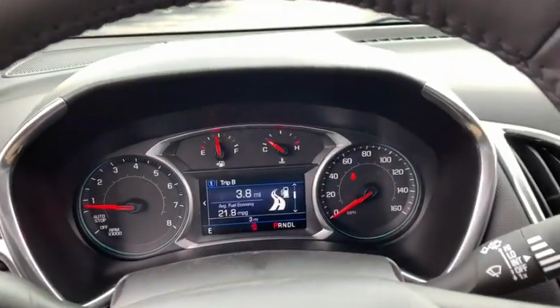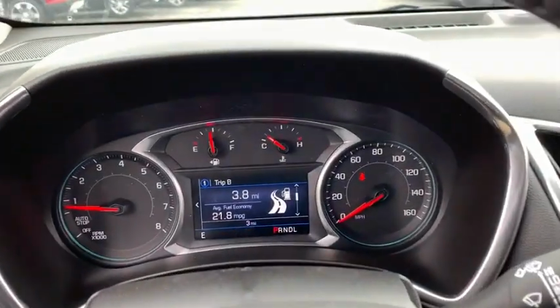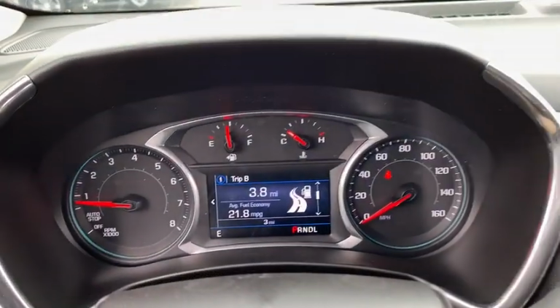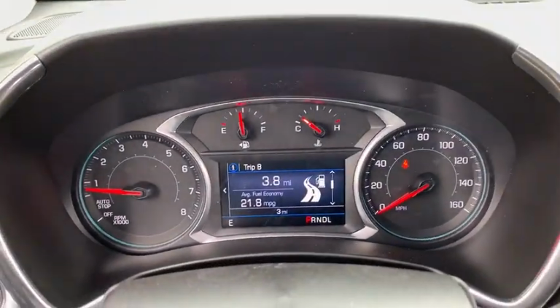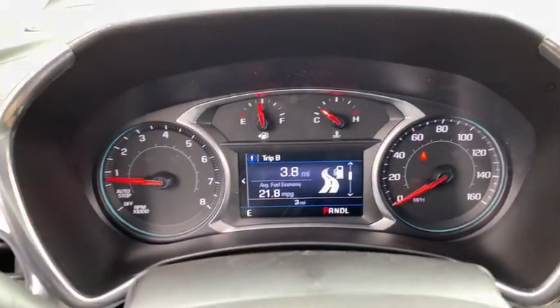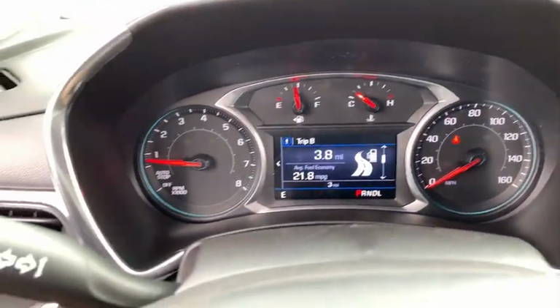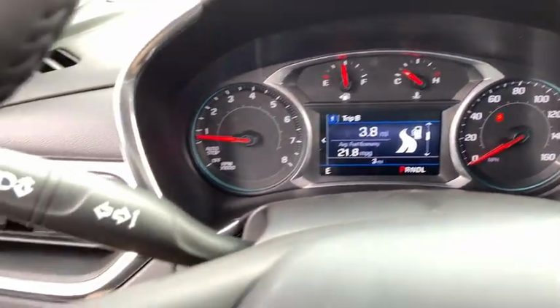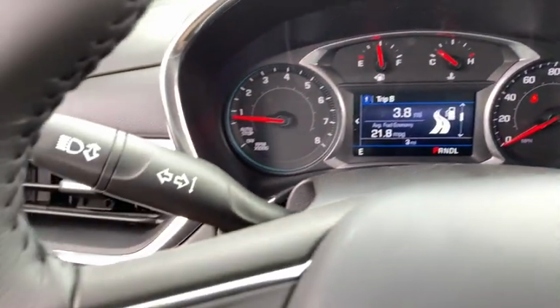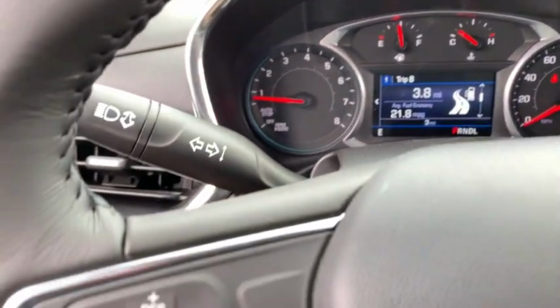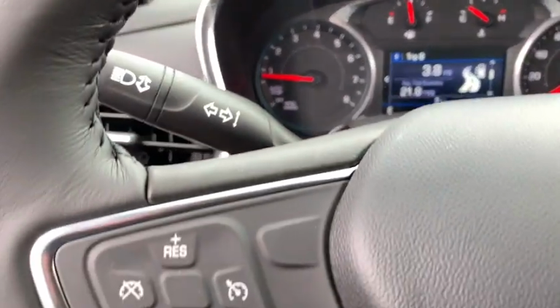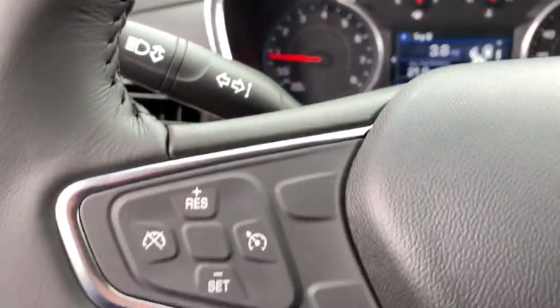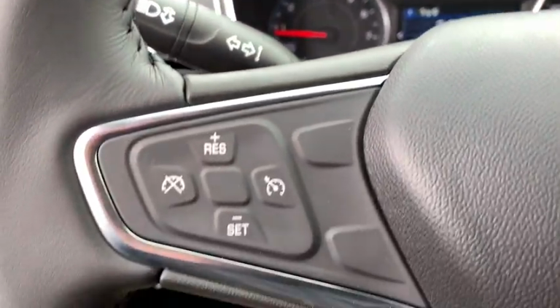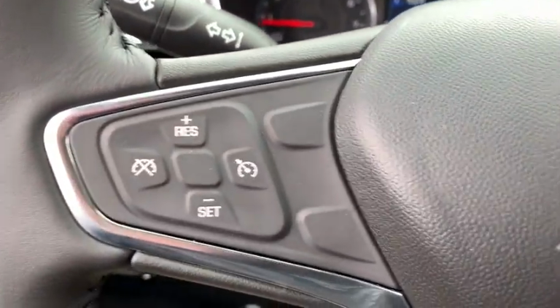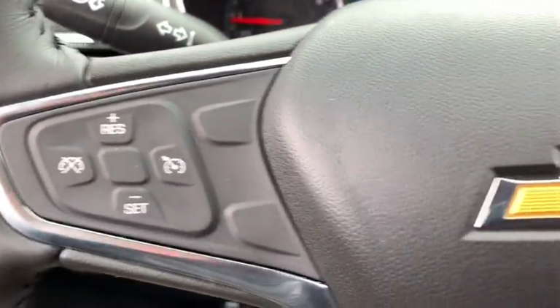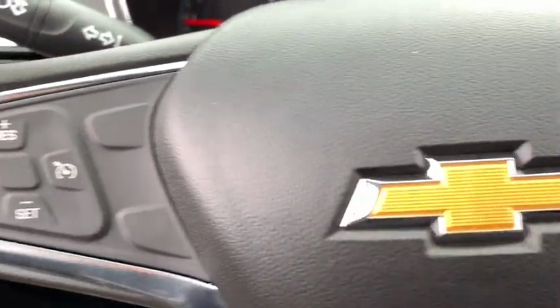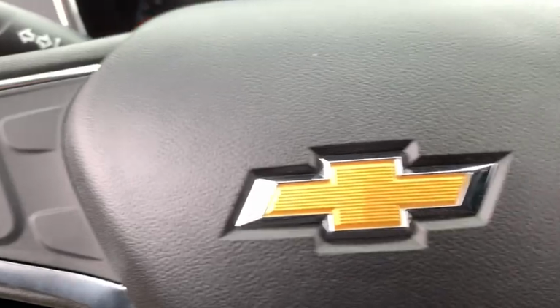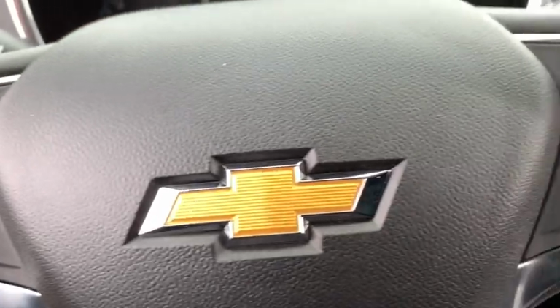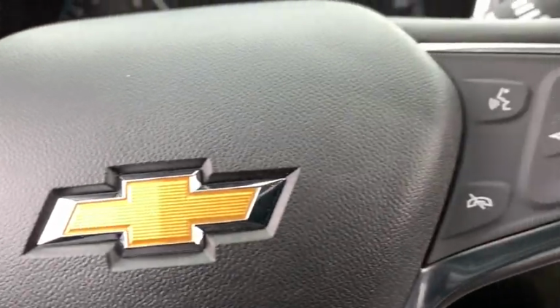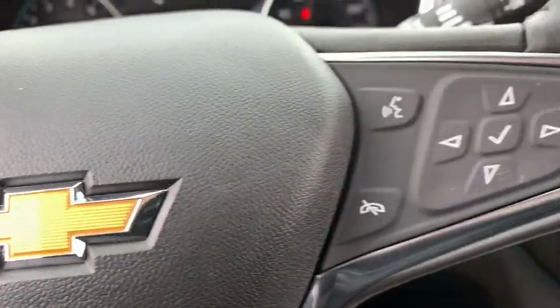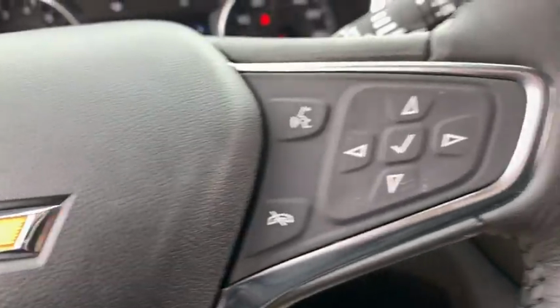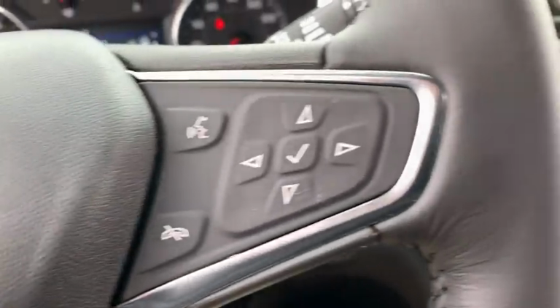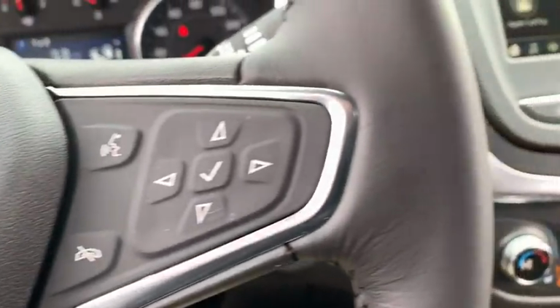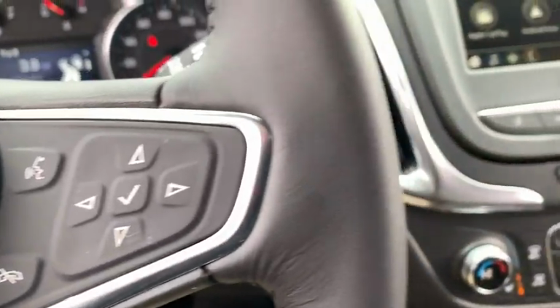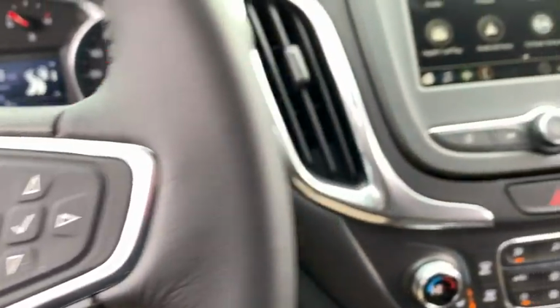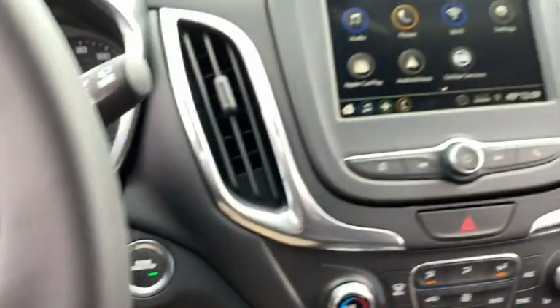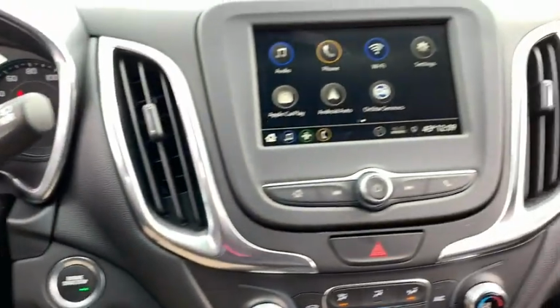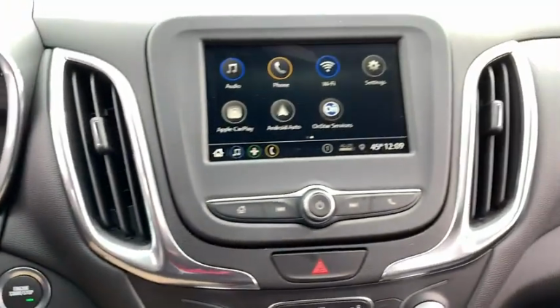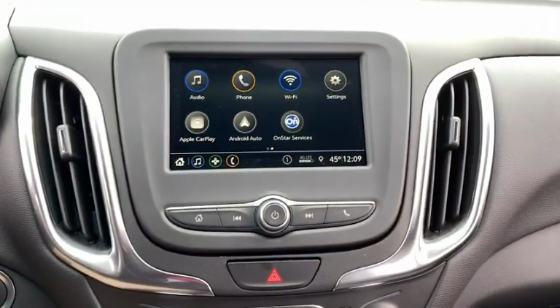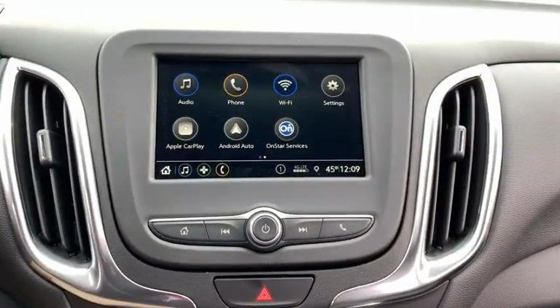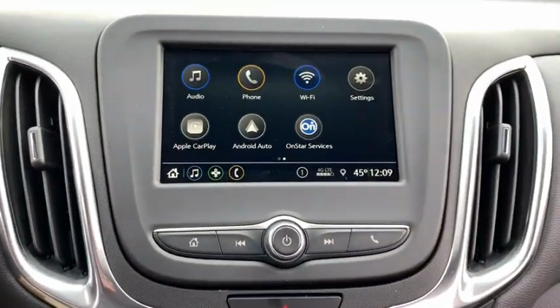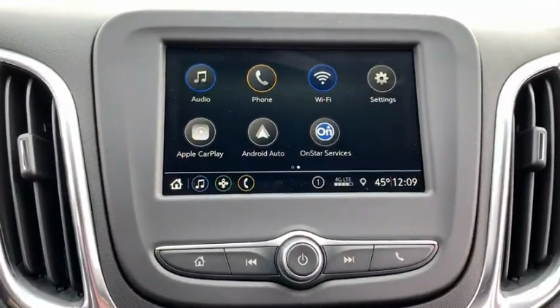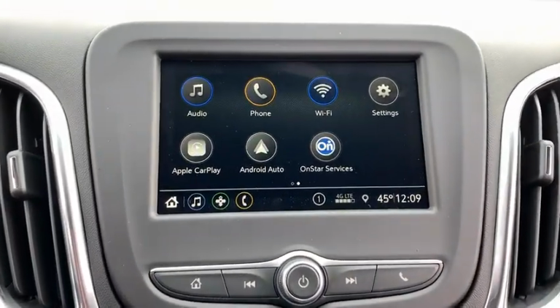Heated front driver and passenger seat, remote keyless entry, panic alarm, brake assist, tachometer, overhead console, power driver's seat.